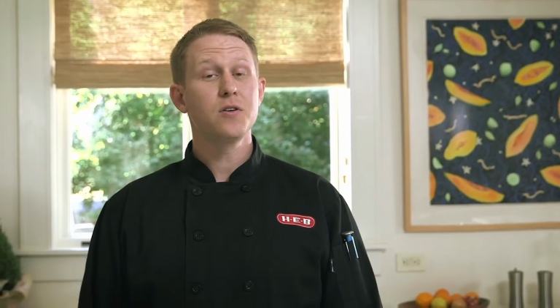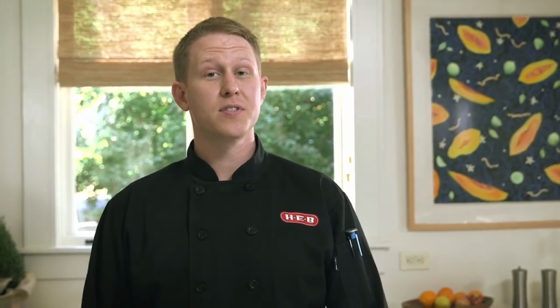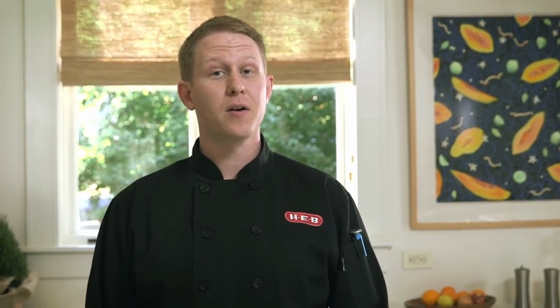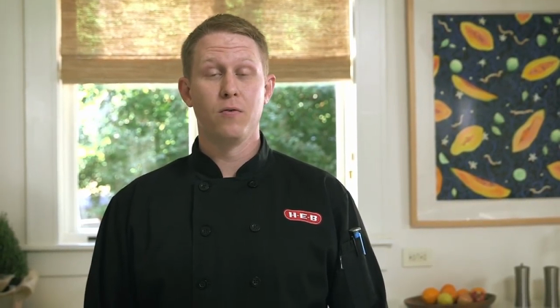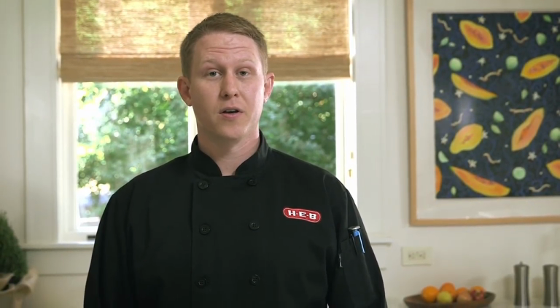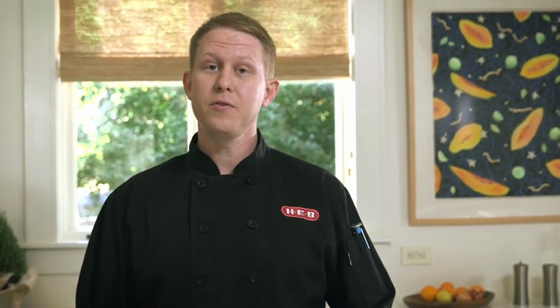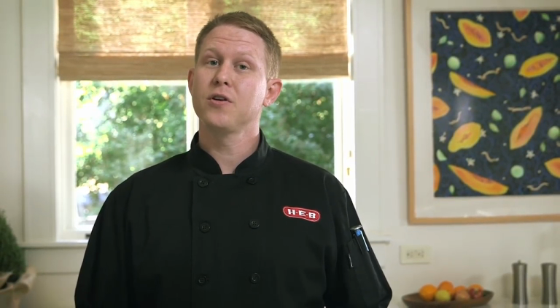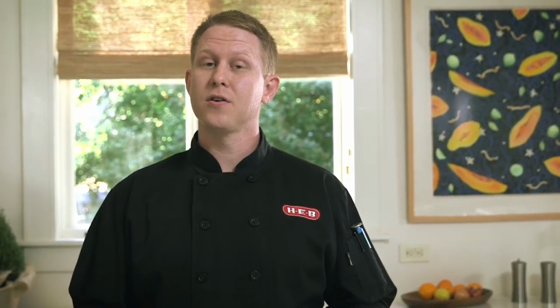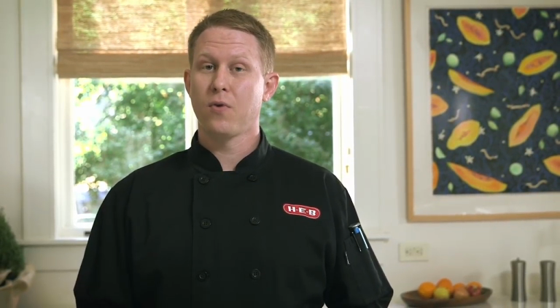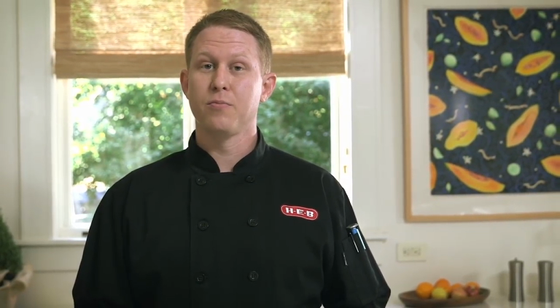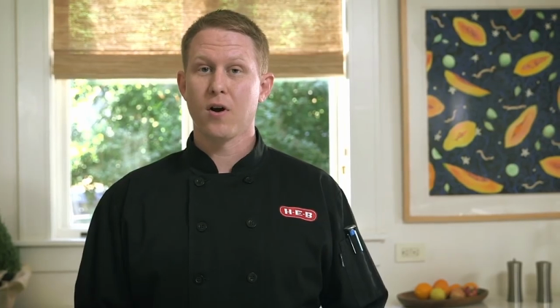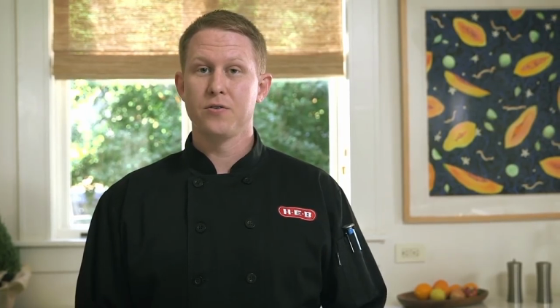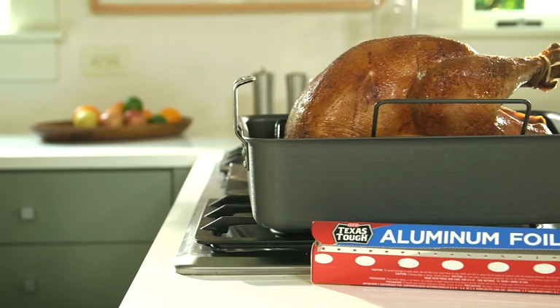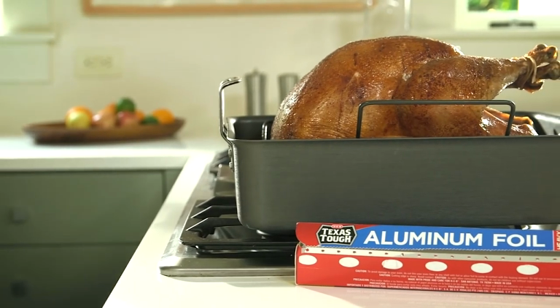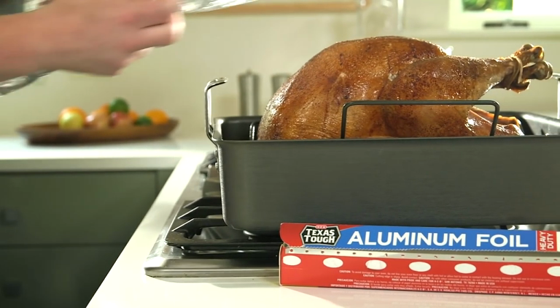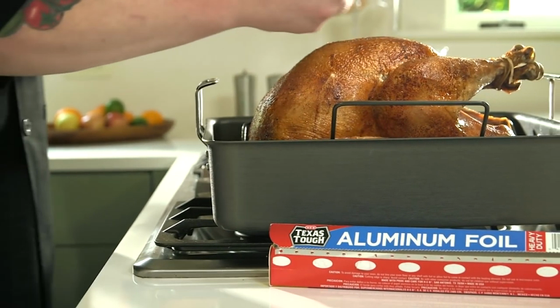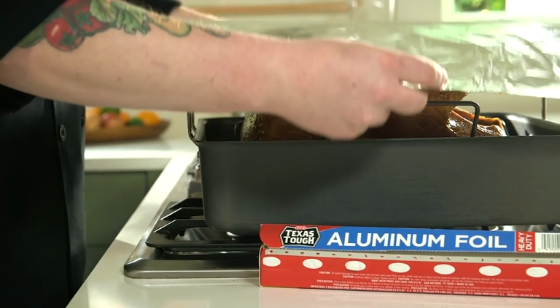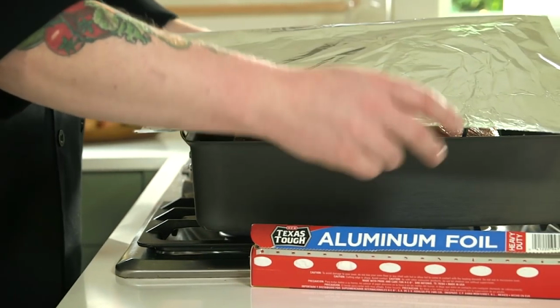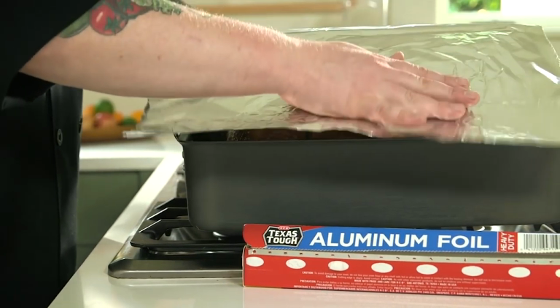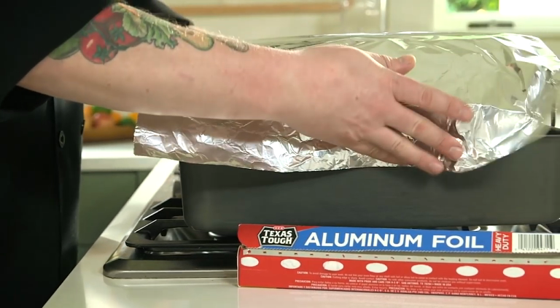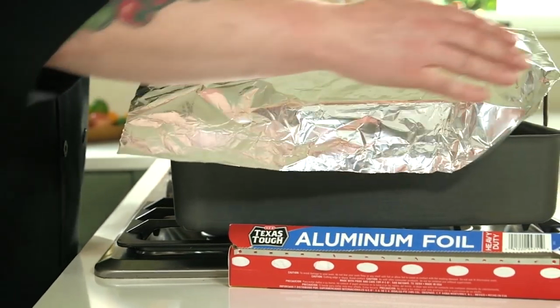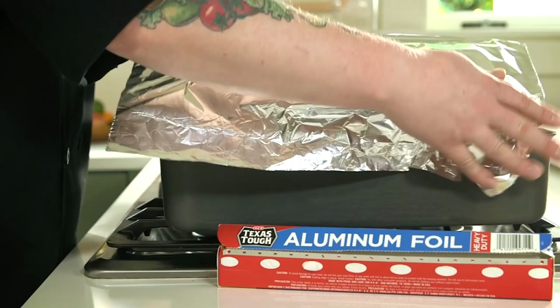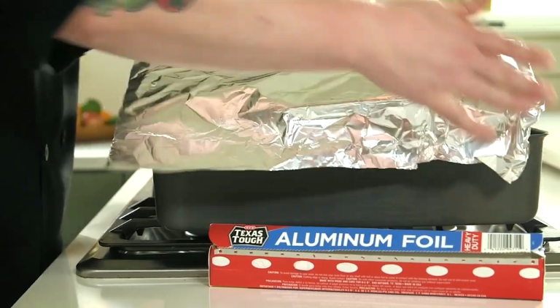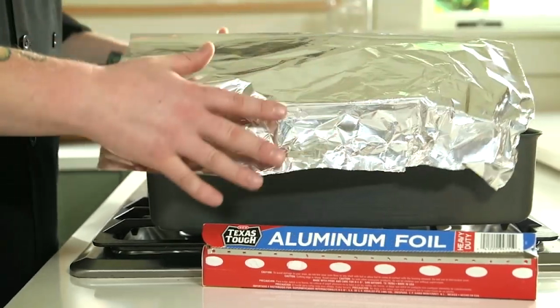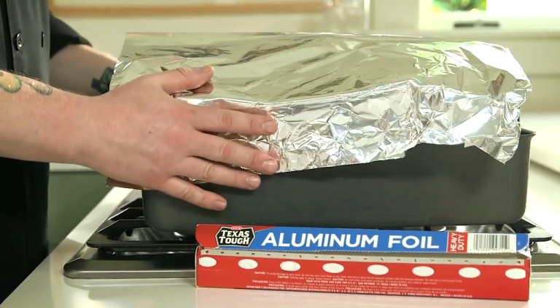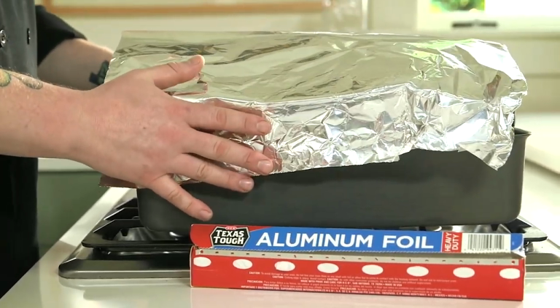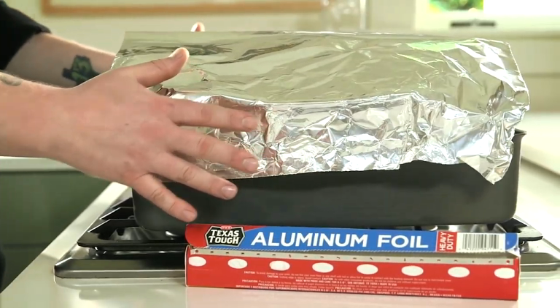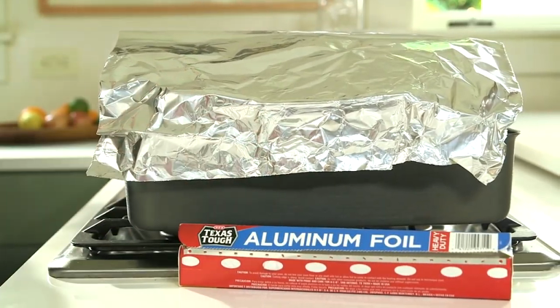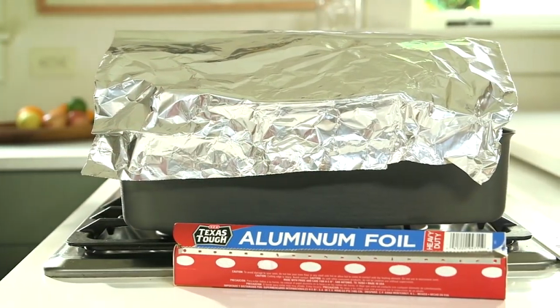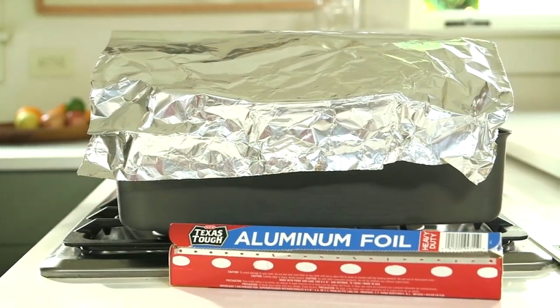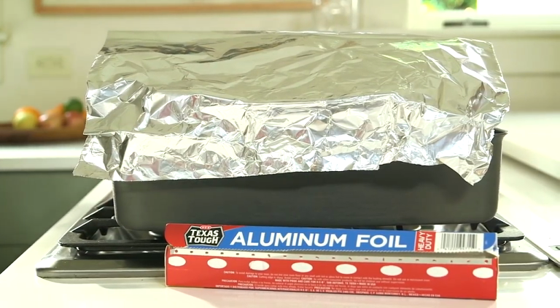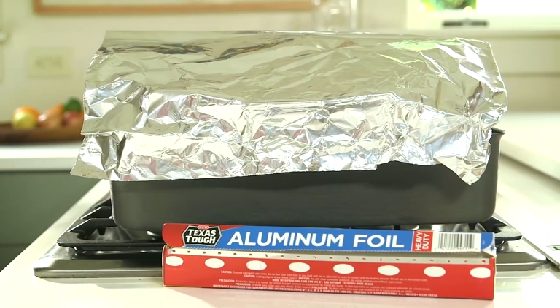Here's an important step a lot of people overlook: you have to make sure you let the turkey rest before carving into it. That allows the juices to redistribute throughout the entire bird. Create a nice foil tent over the top for 15 to 20 minutes, regardless of the size of the turkey.